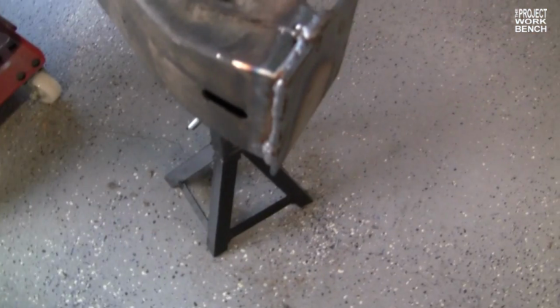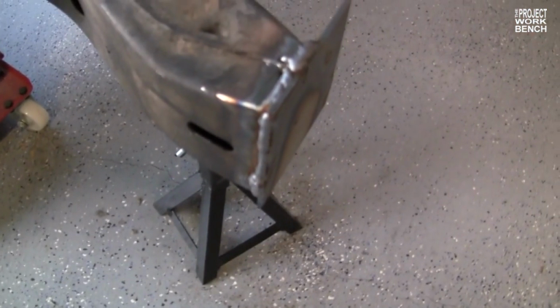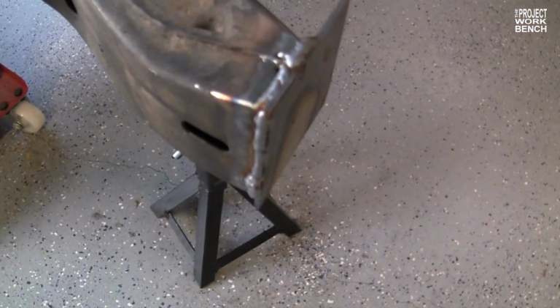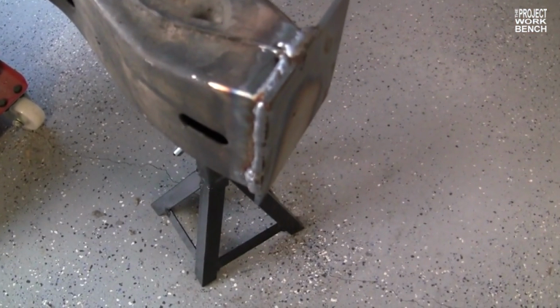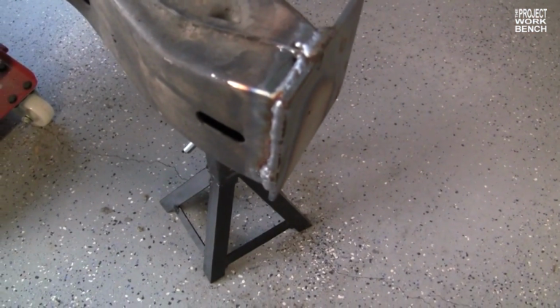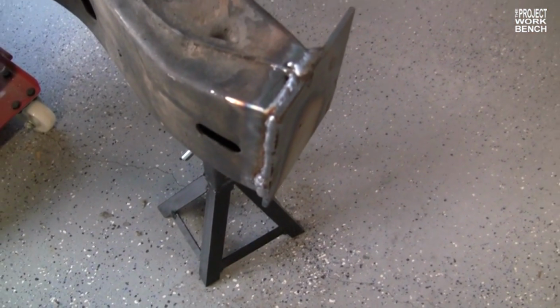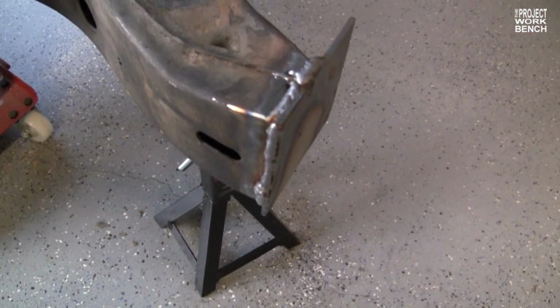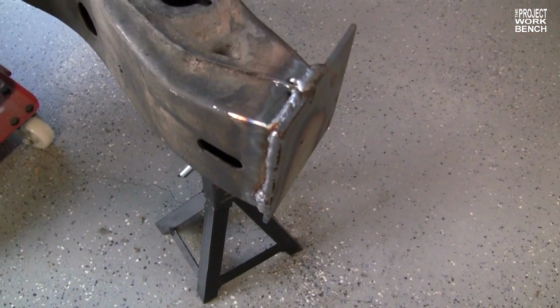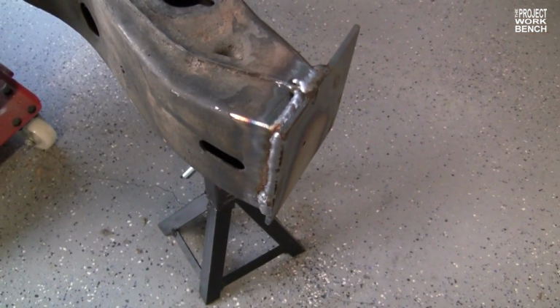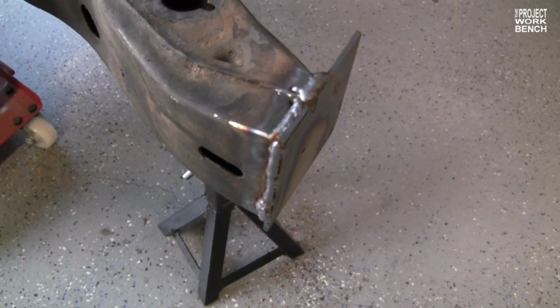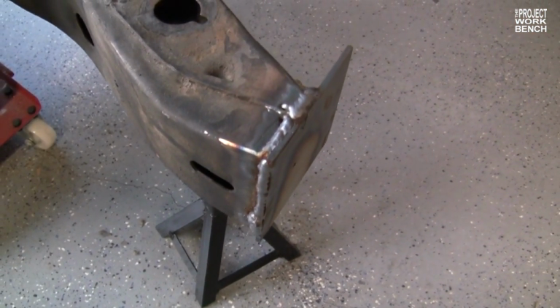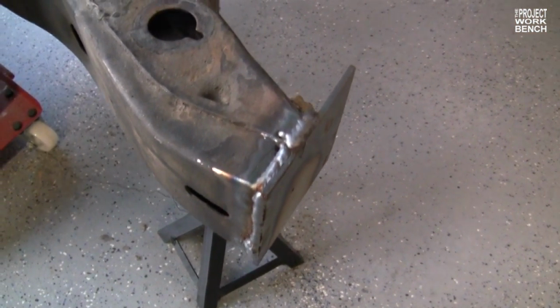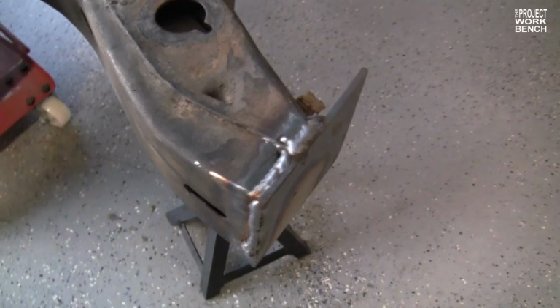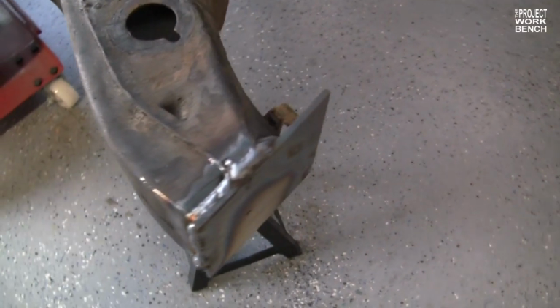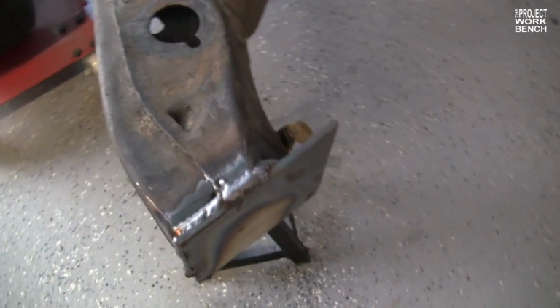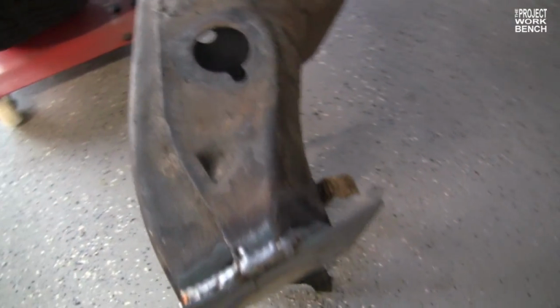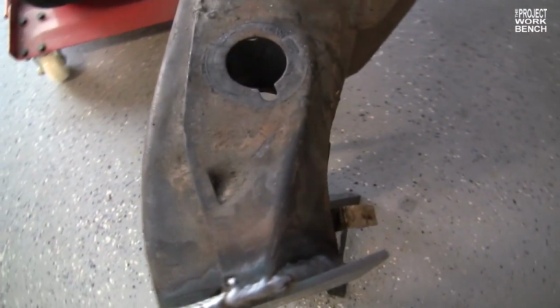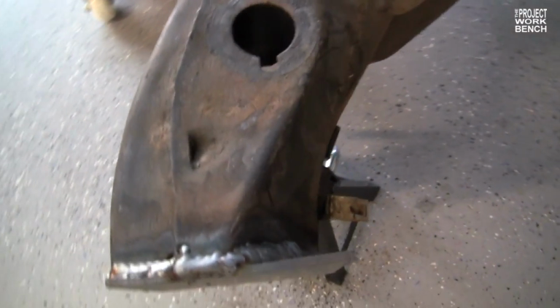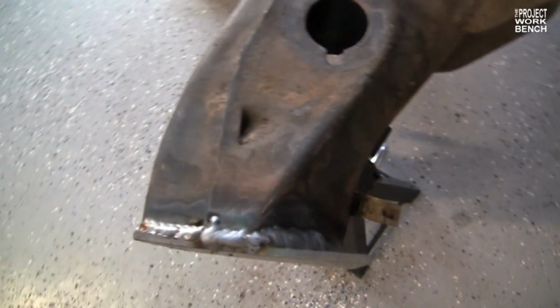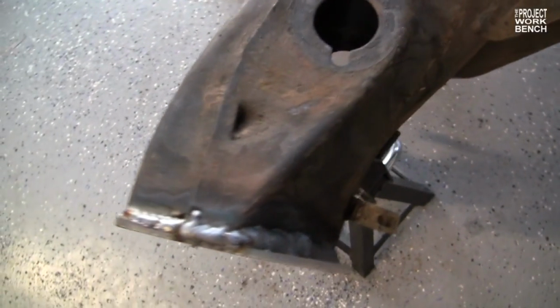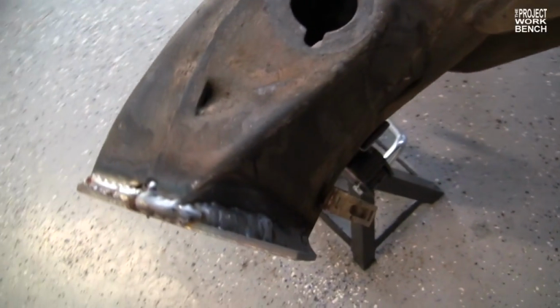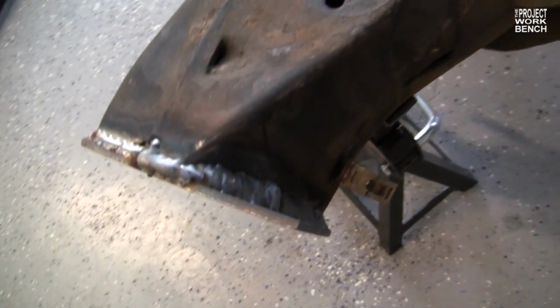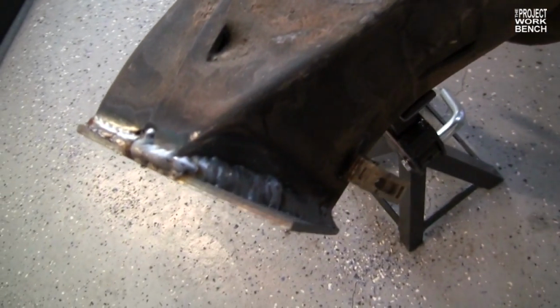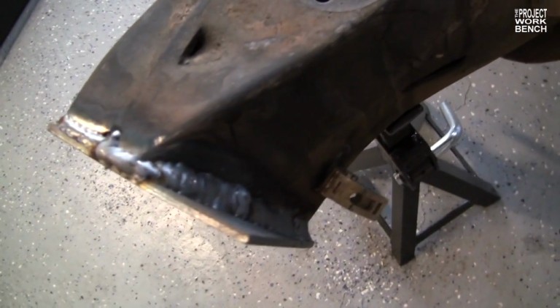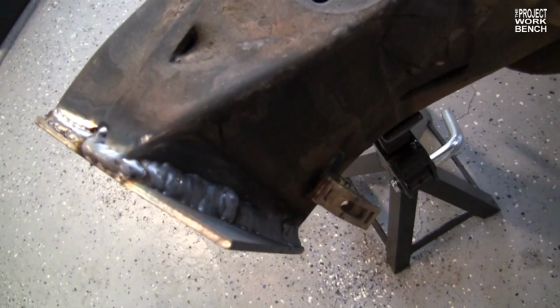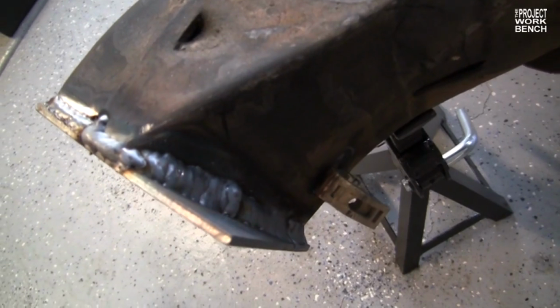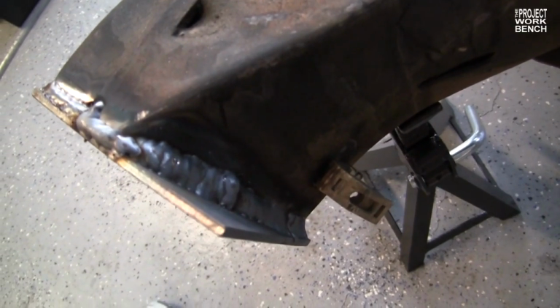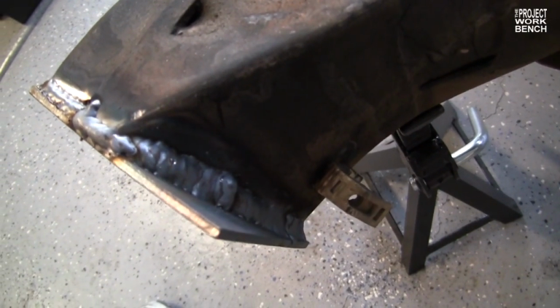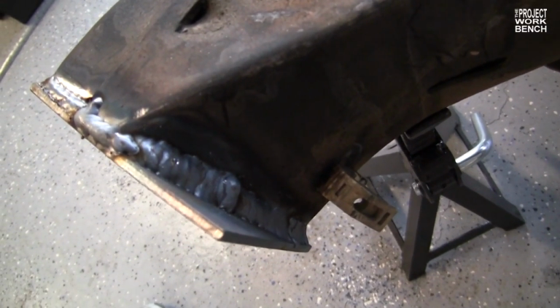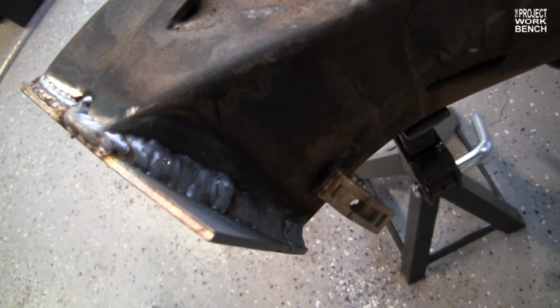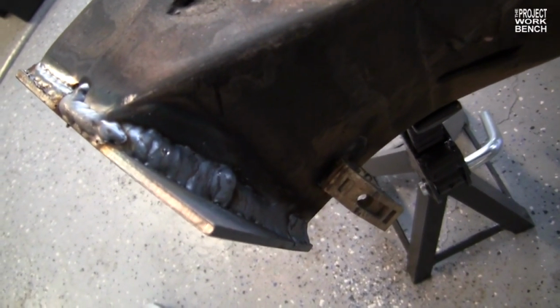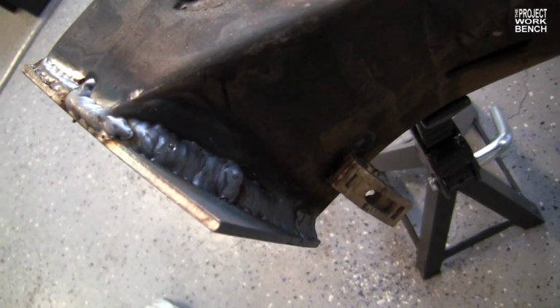After about an hour or two of debugging the welder and getting everything working right, Bo is getting welds that he's quite happy with. Apparently this is what good welds look like, so I'm really excited about the progress we're making tonight.